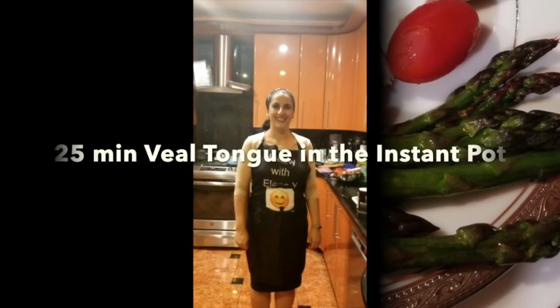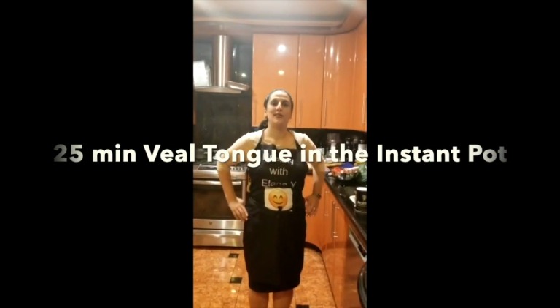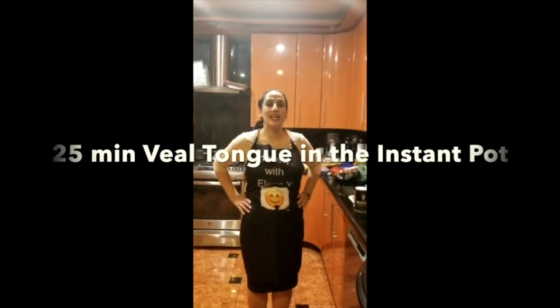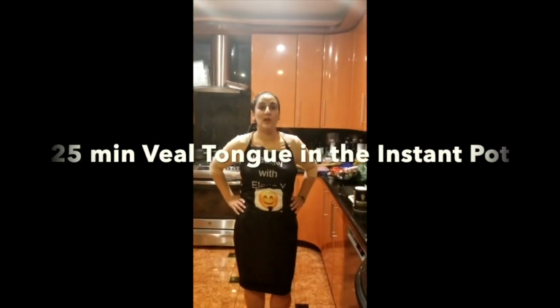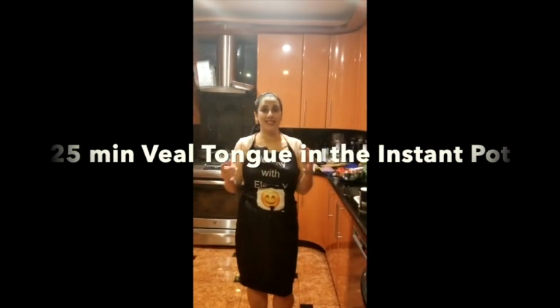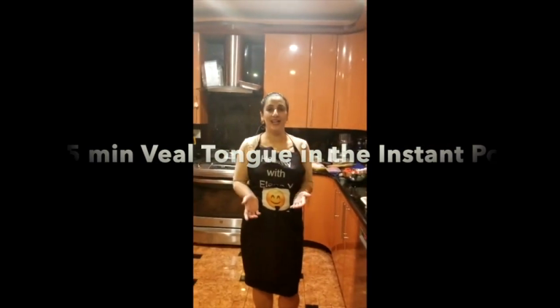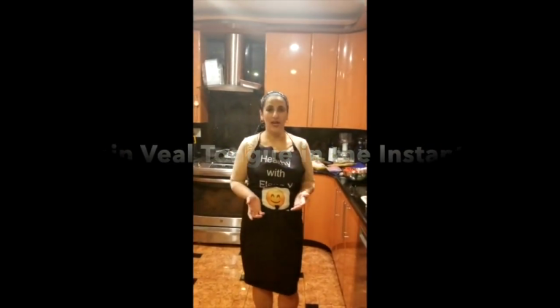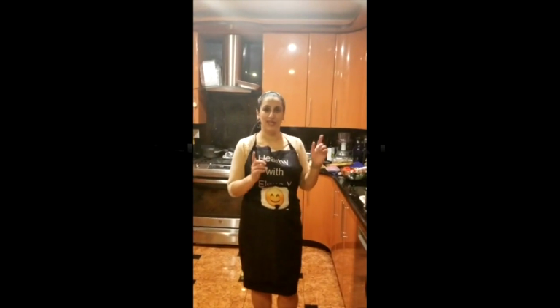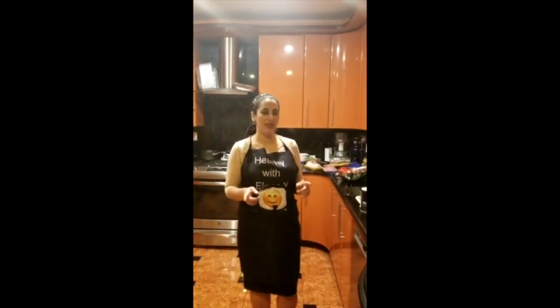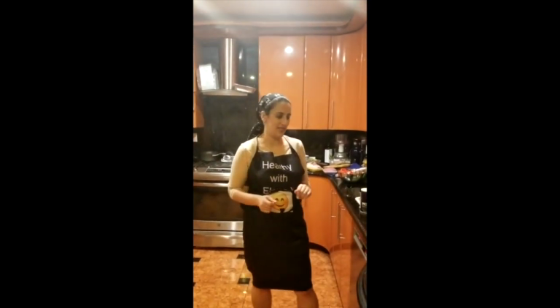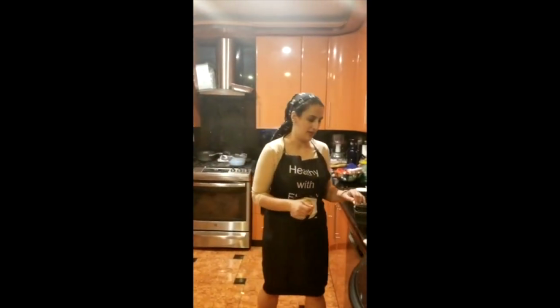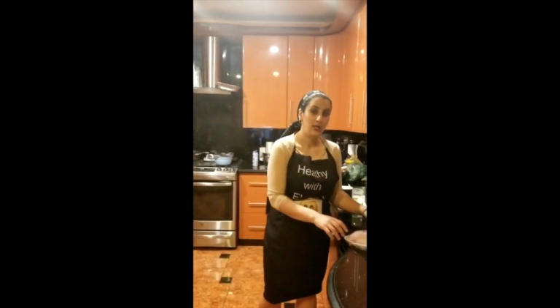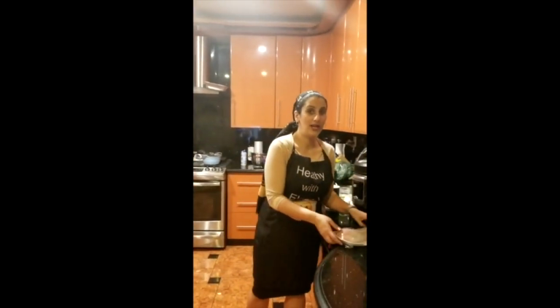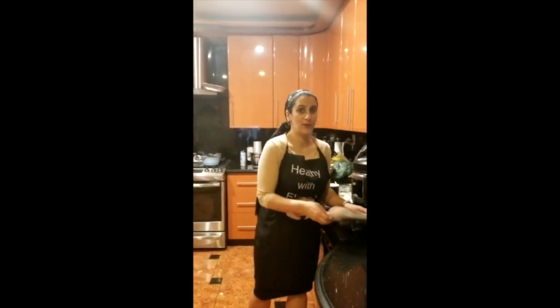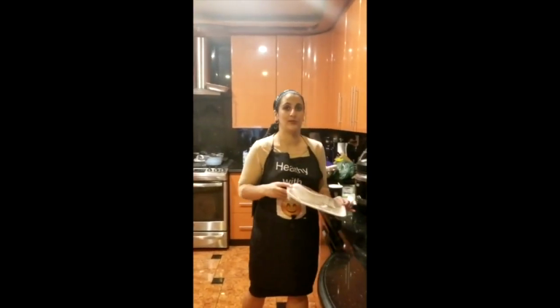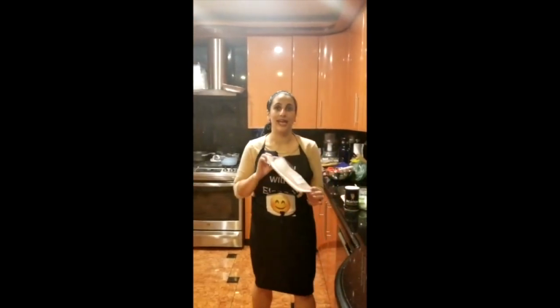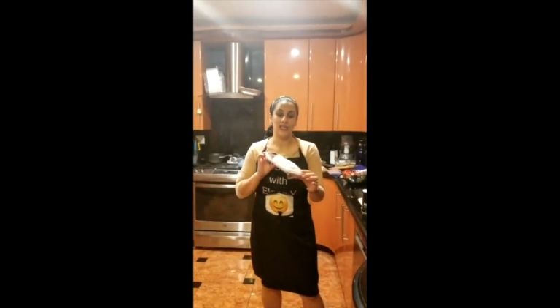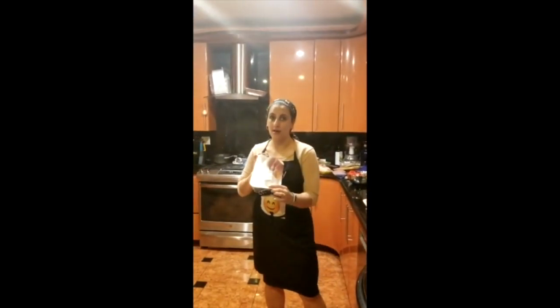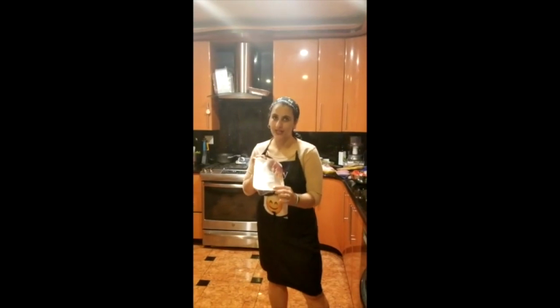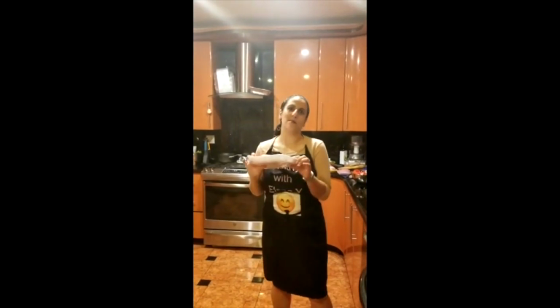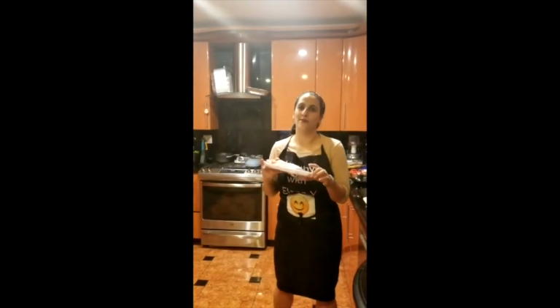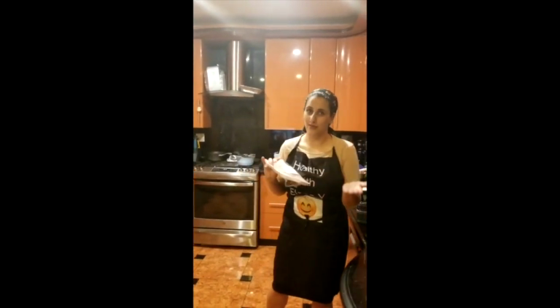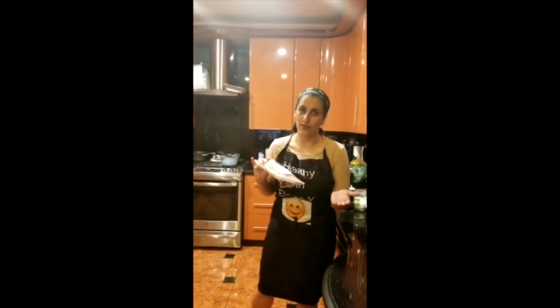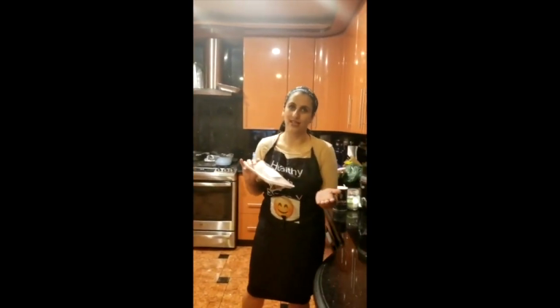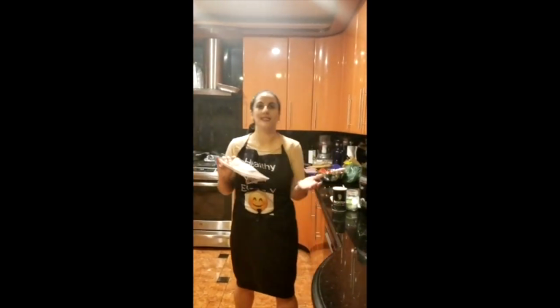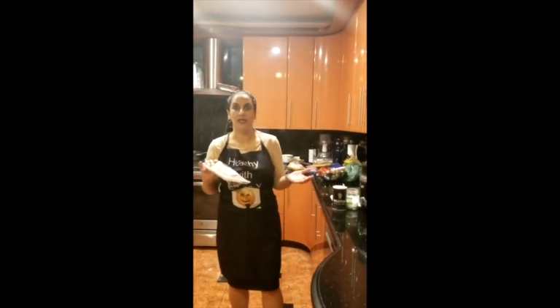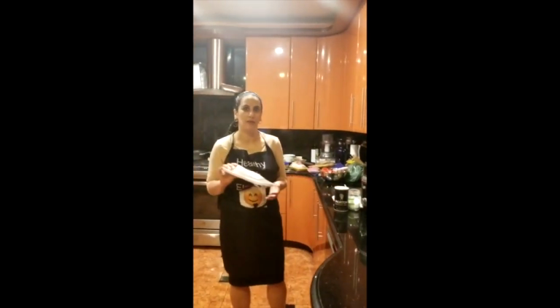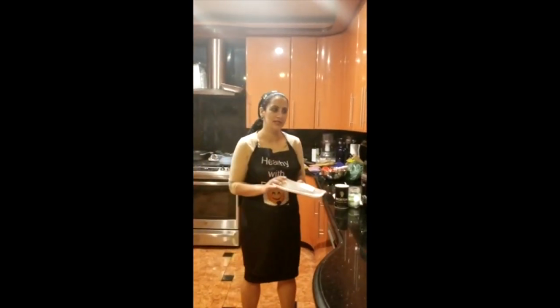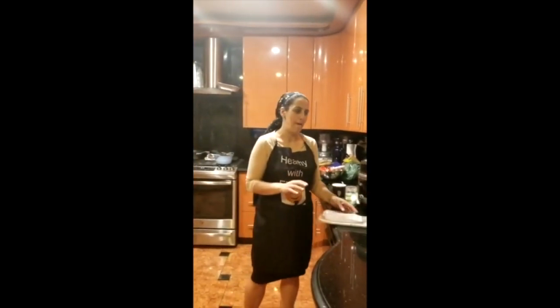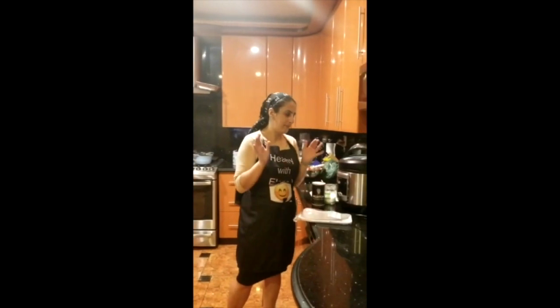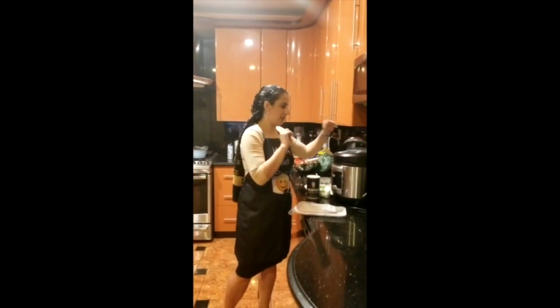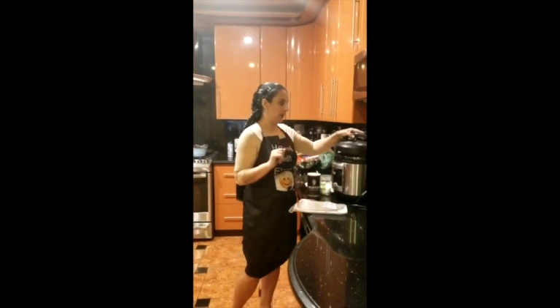Good evening everyone, this is Ilana Wye bringing you healthy recipes. Tonight I'm going to cook a tongue. Some of you may enjoy this delicacy and some are probably bewildered.